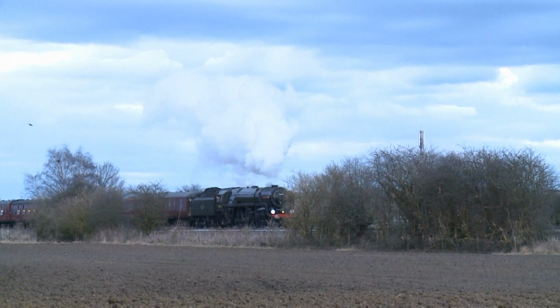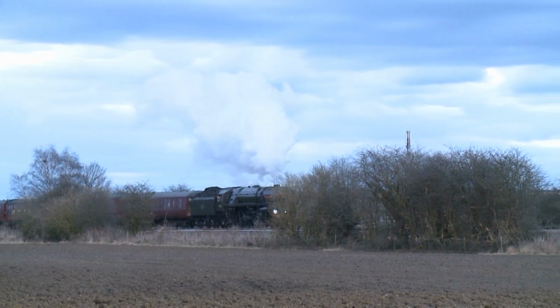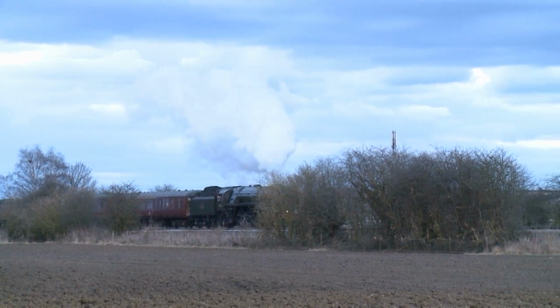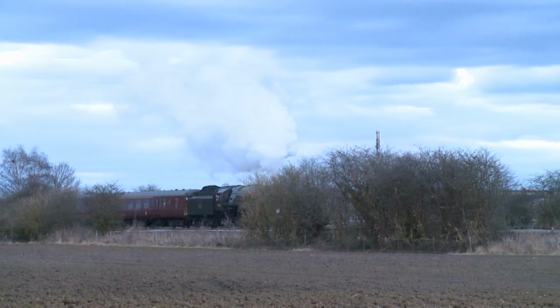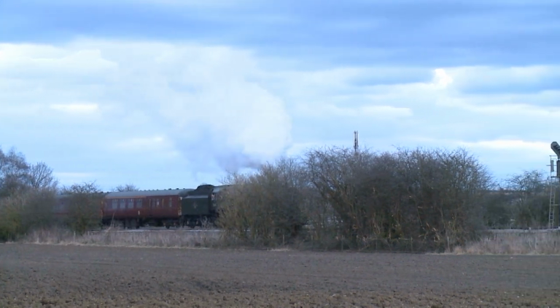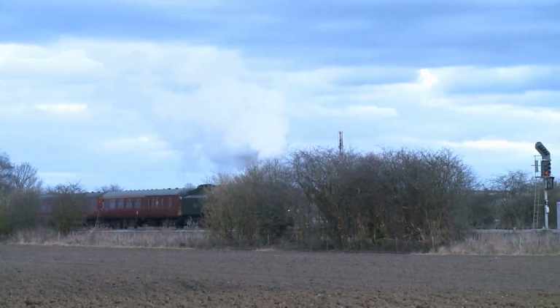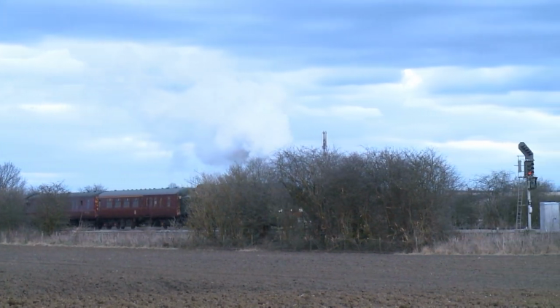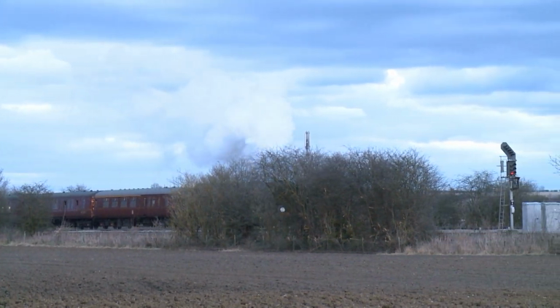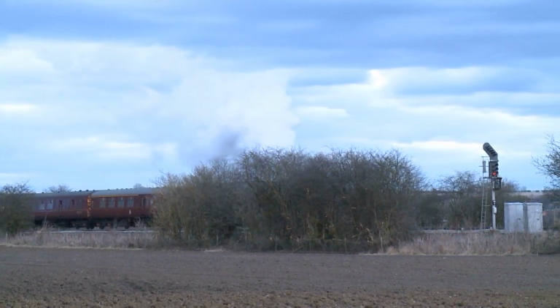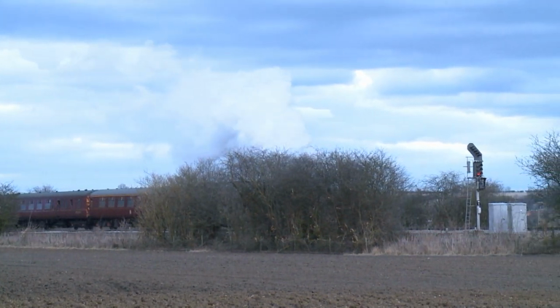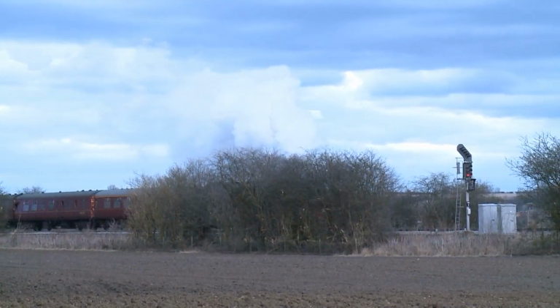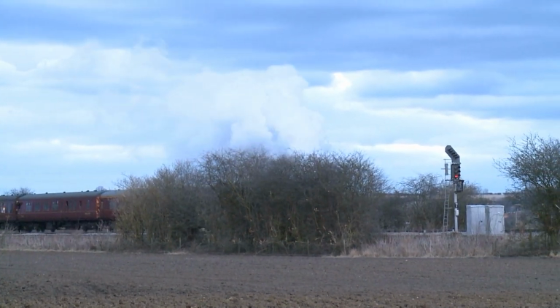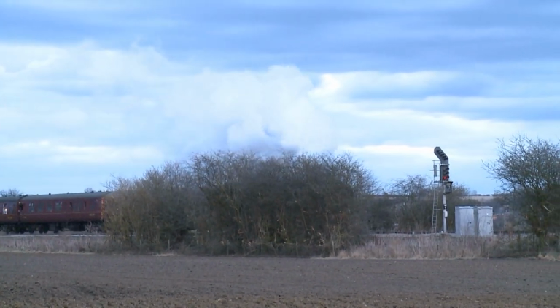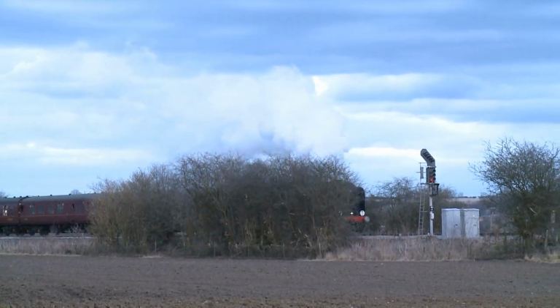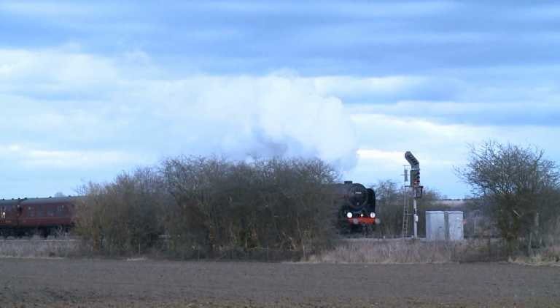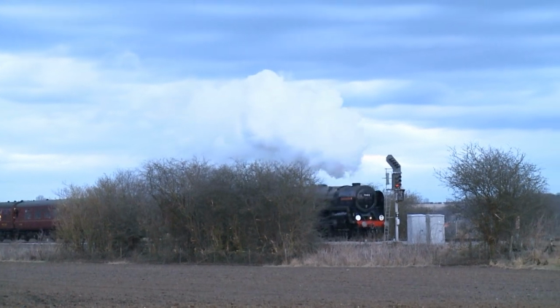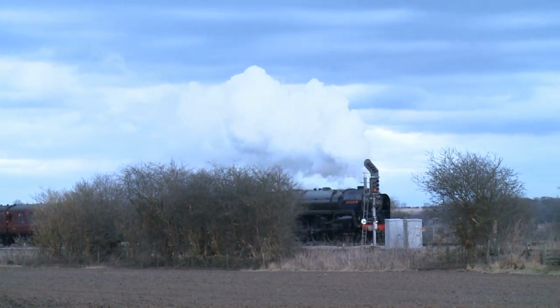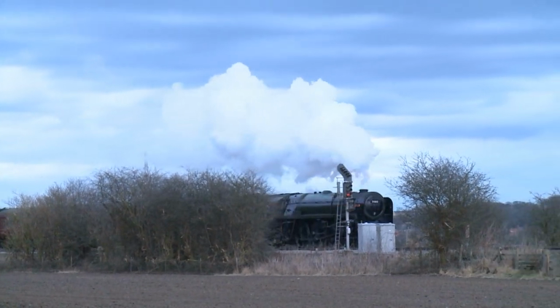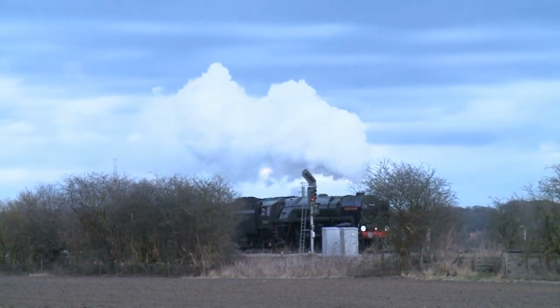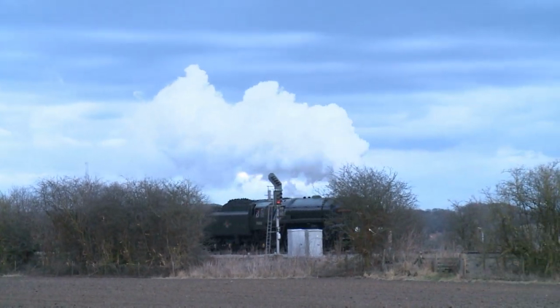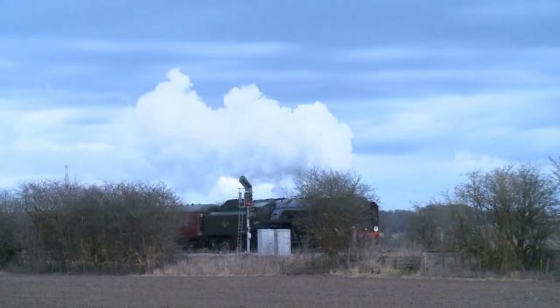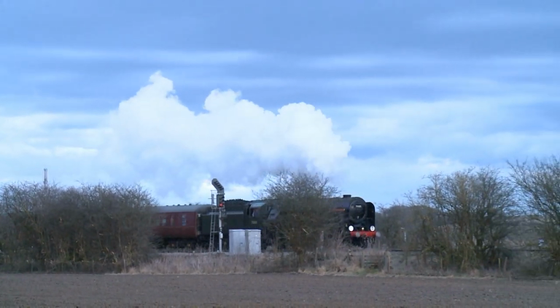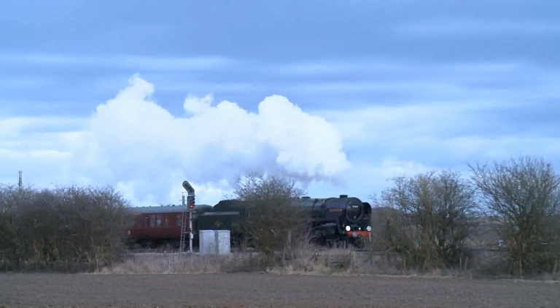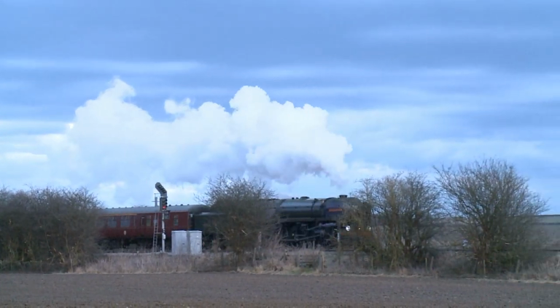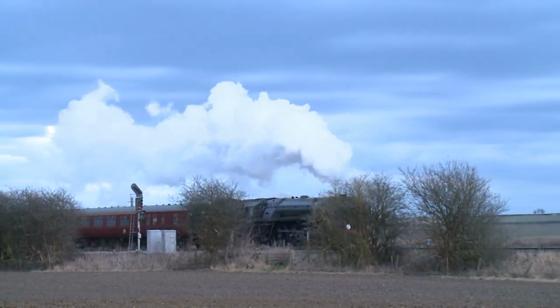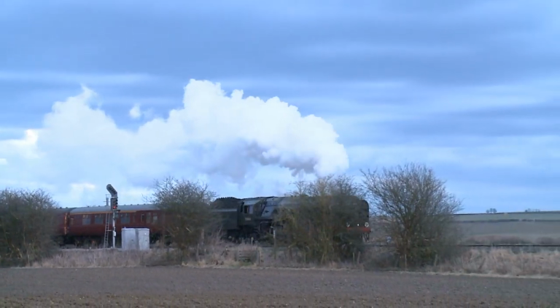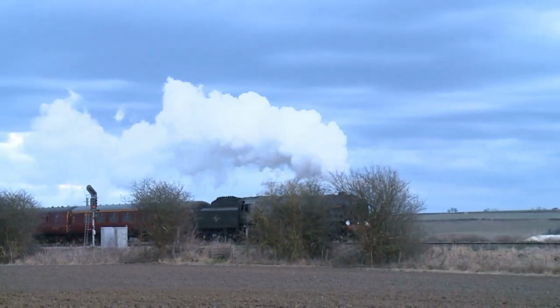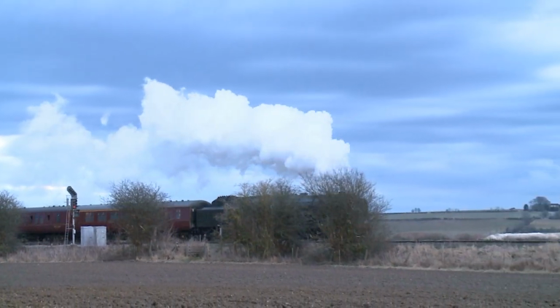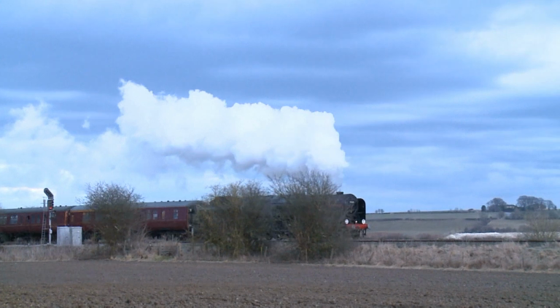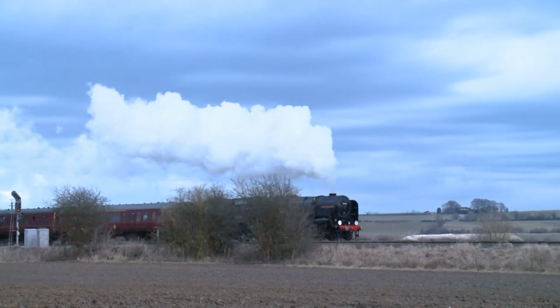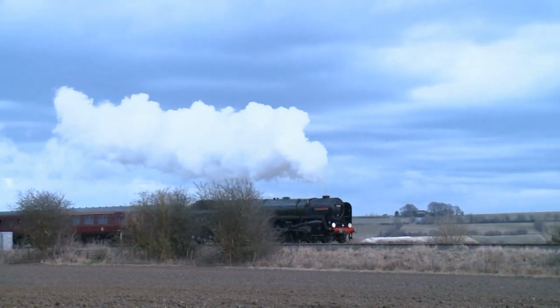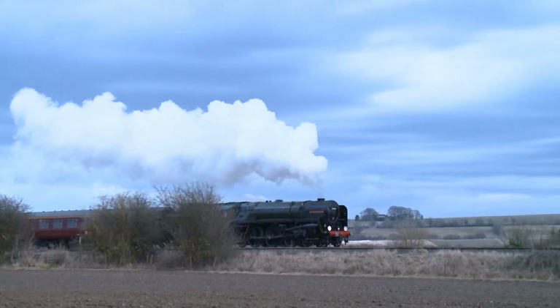Number 70013, Oliver Cromwell, is a Britannia-class Pacific. It is seen here in North Lincolnshire, shortly after sunset. The Britannia-class were one of several British Railway standard classes.